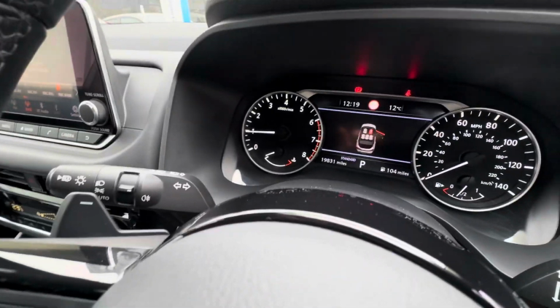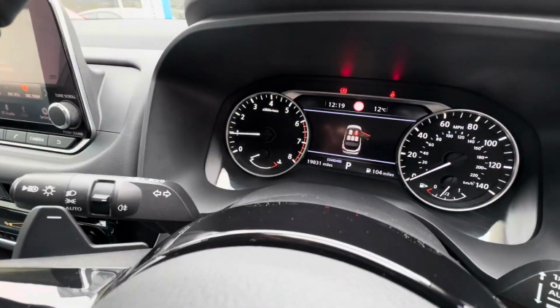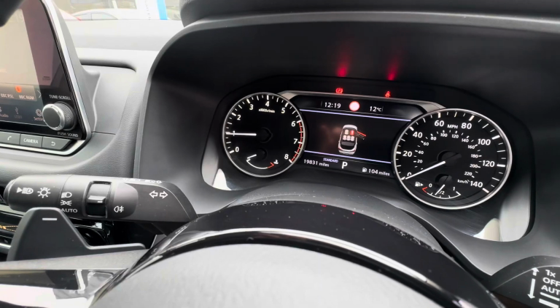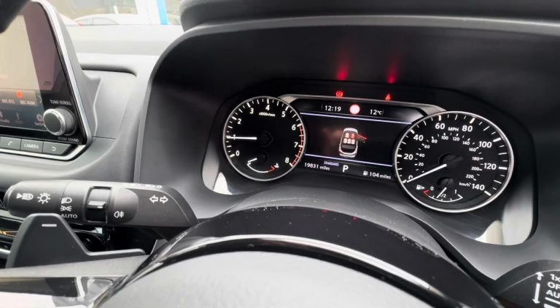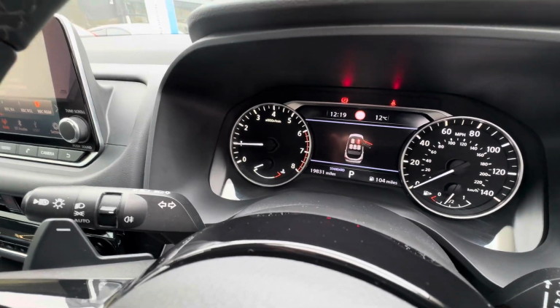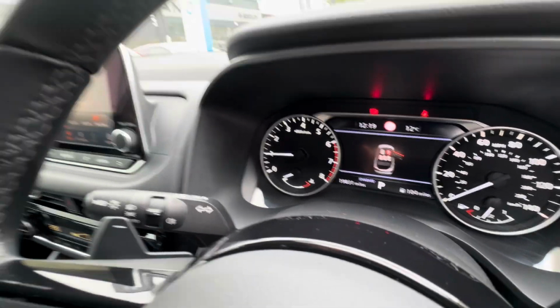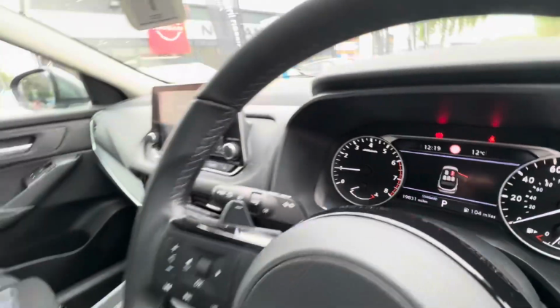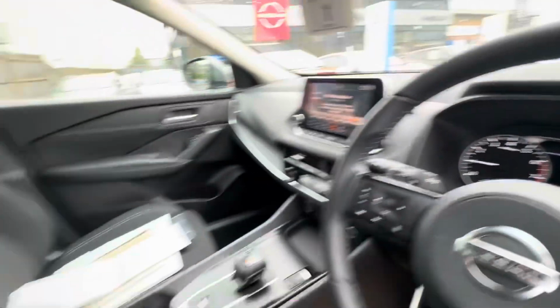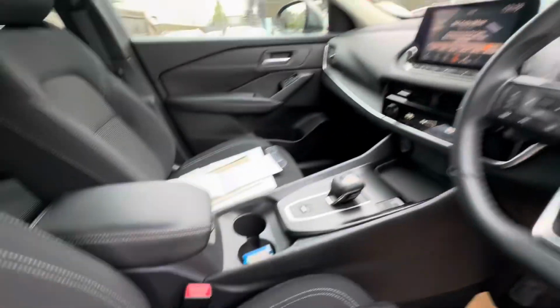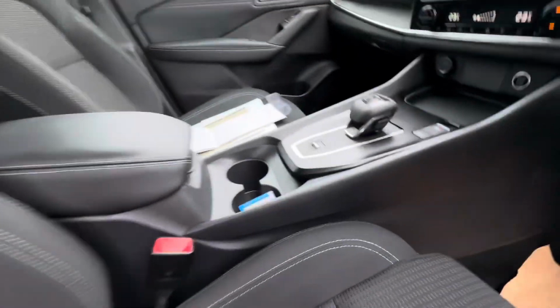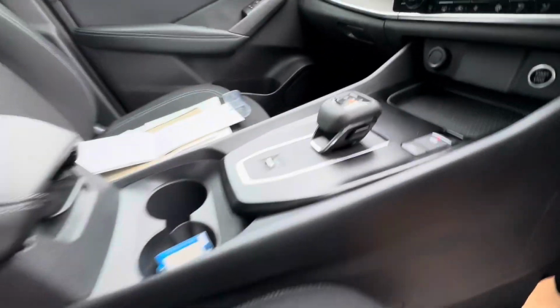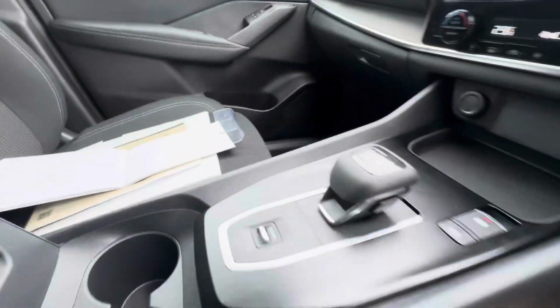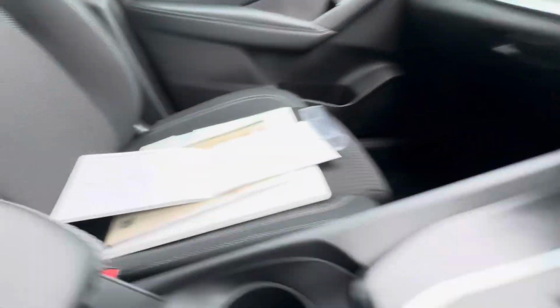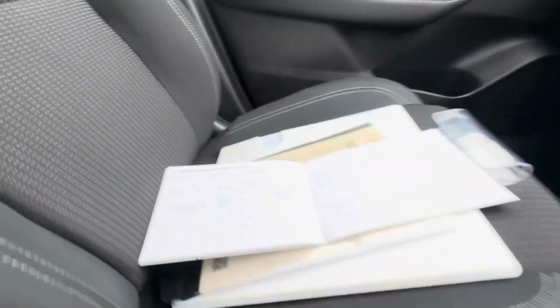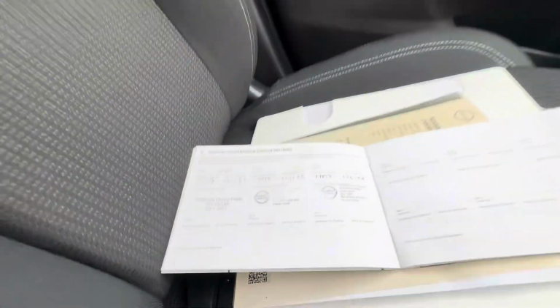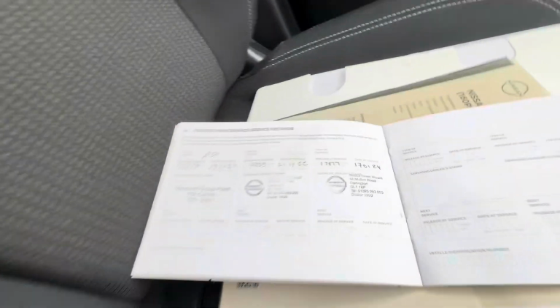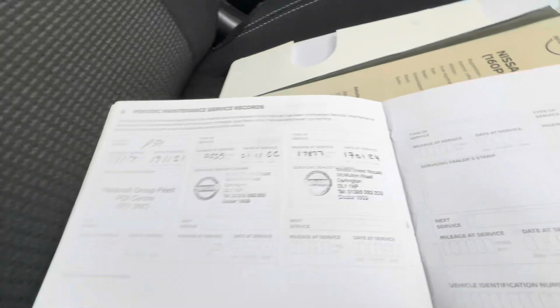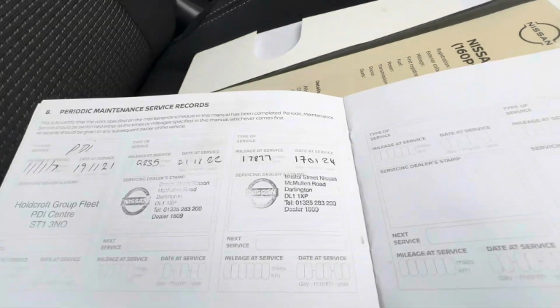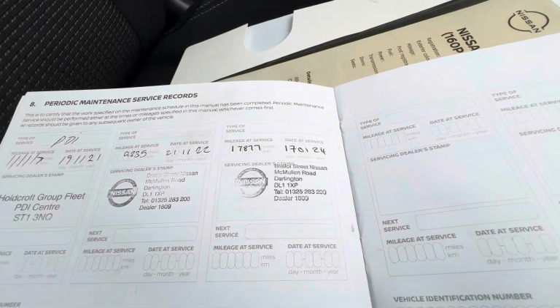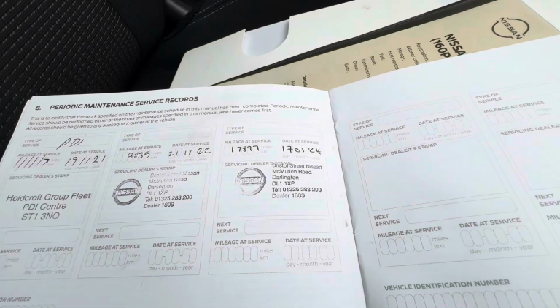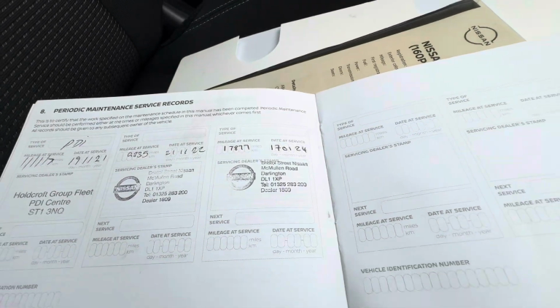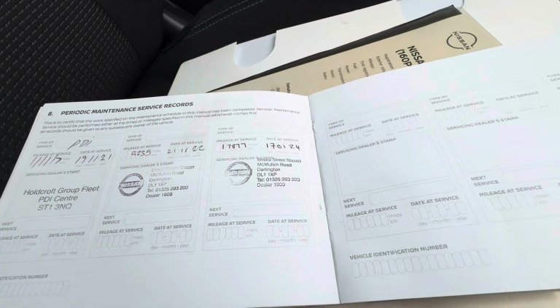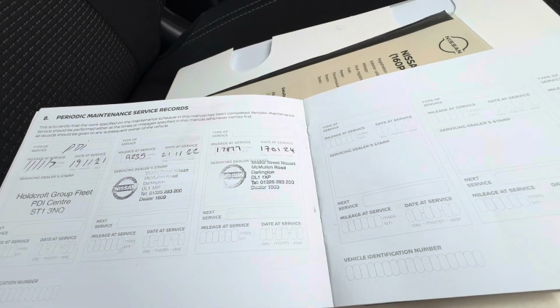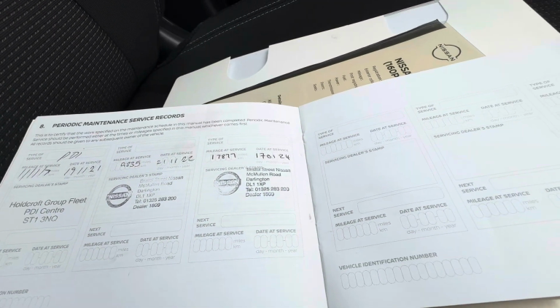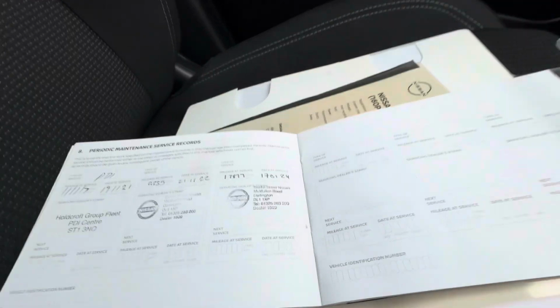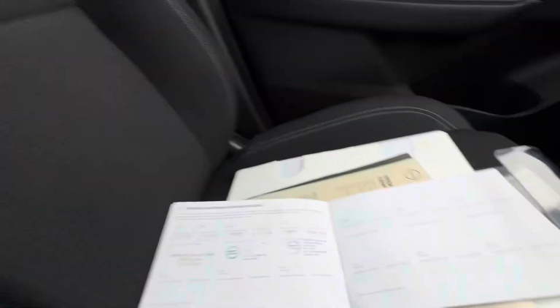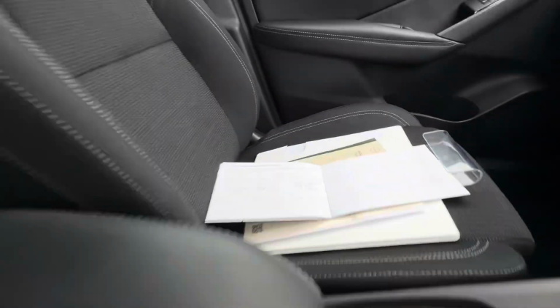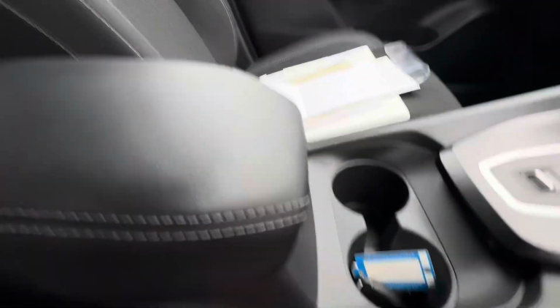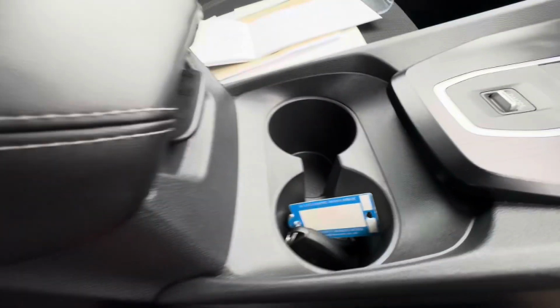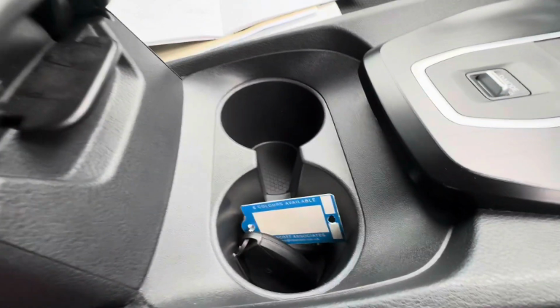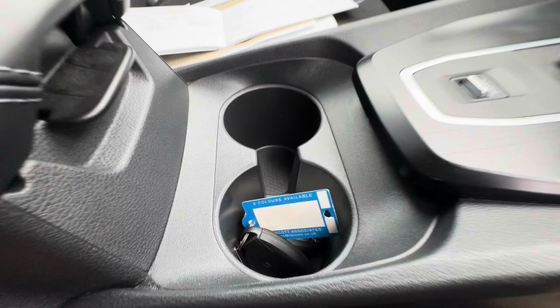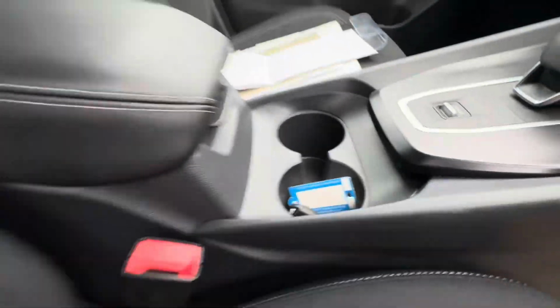It's done 19,831 miles. As I said it's an automatic and it has all the service history done, the last of which was done at a Nissan garage in January. Of course the car comes with two keys.